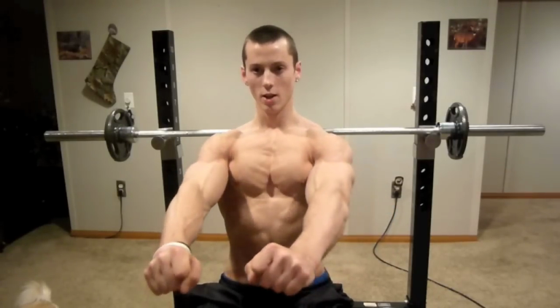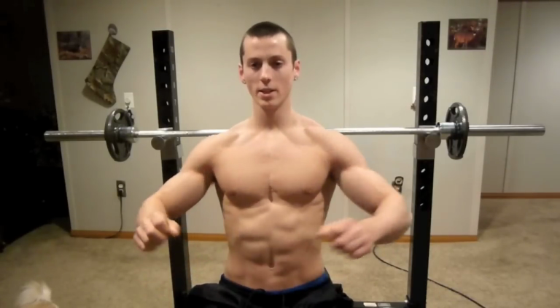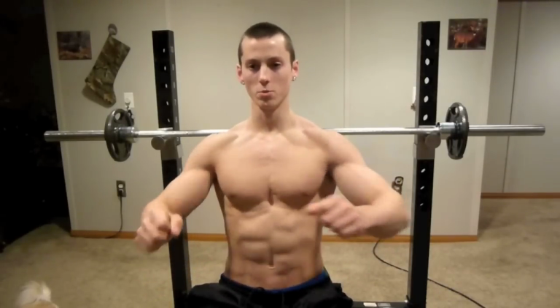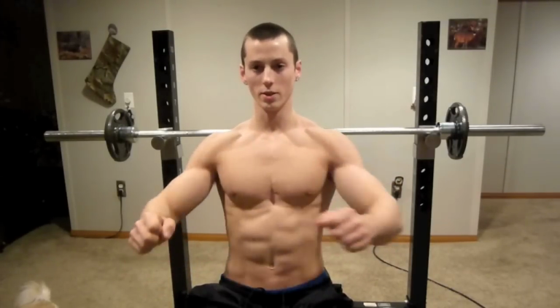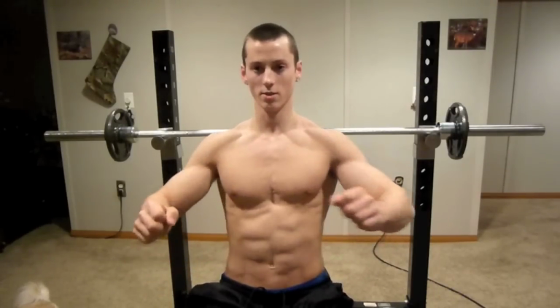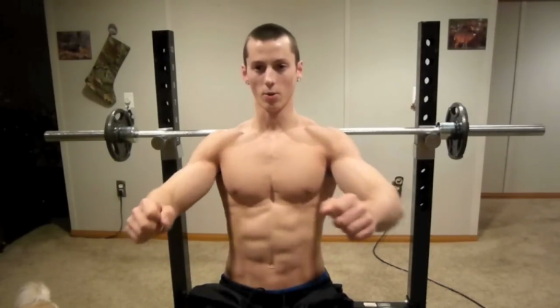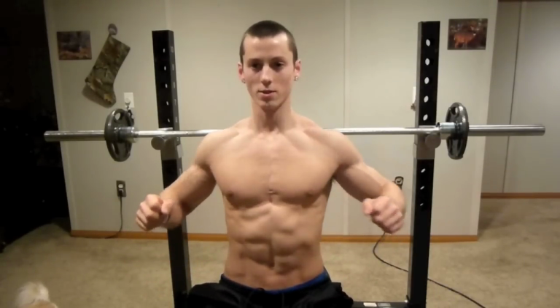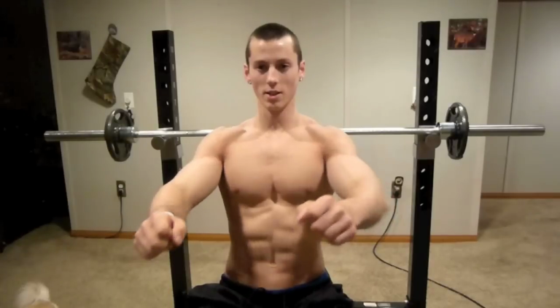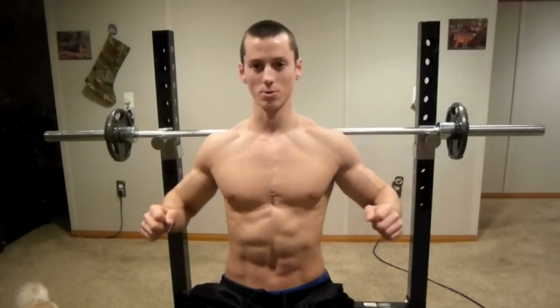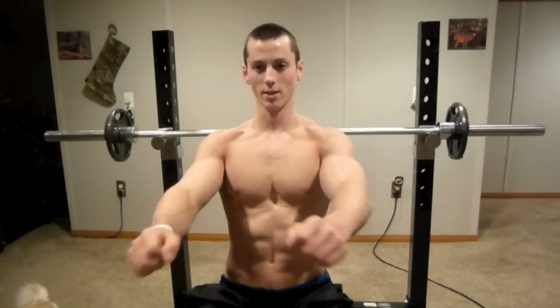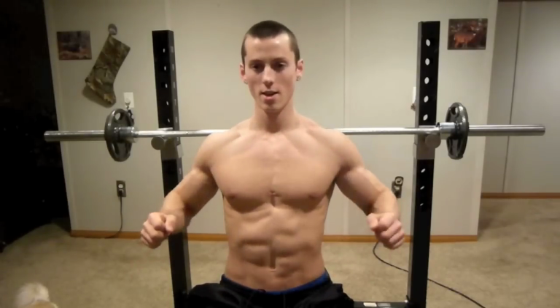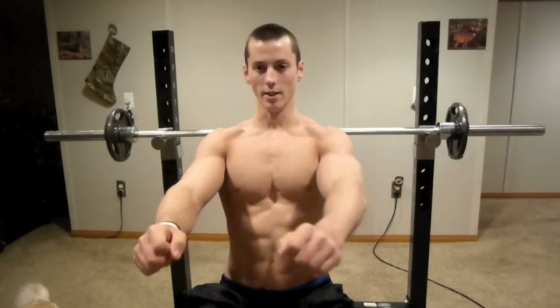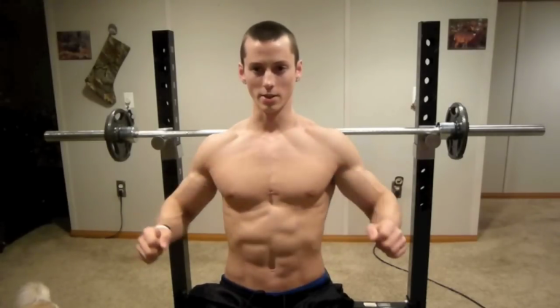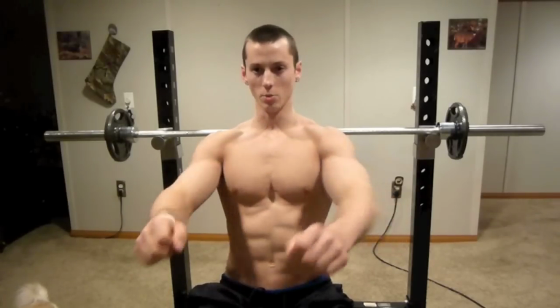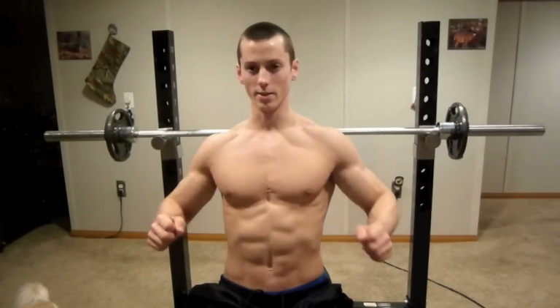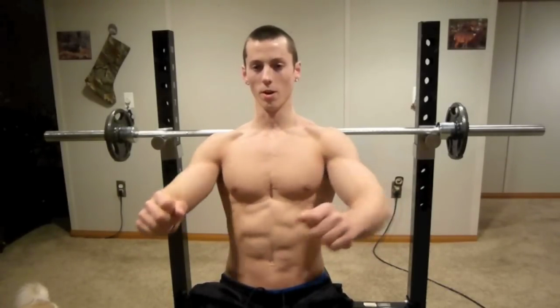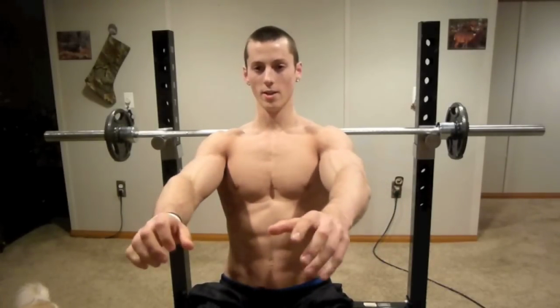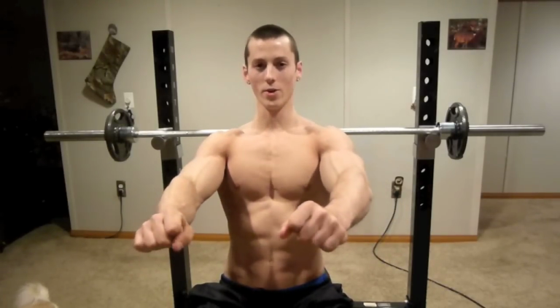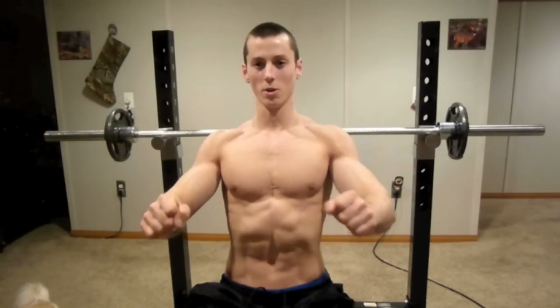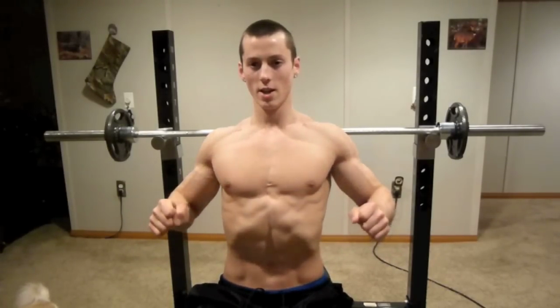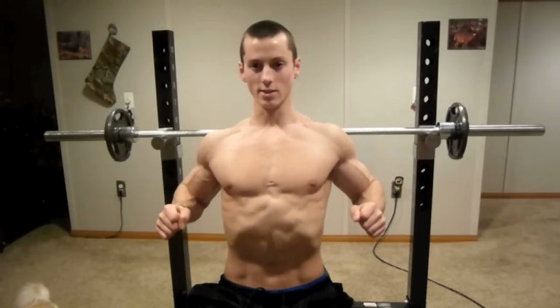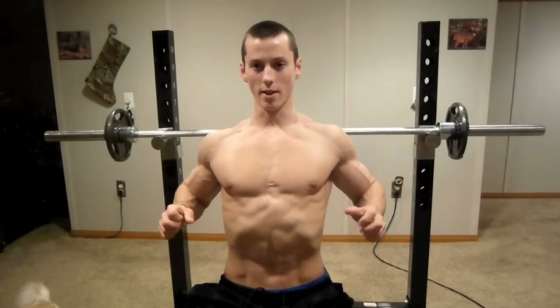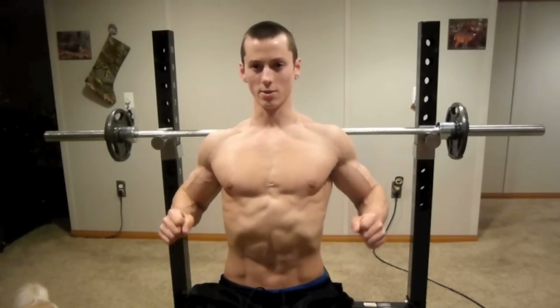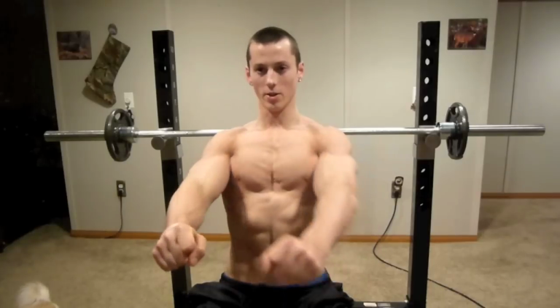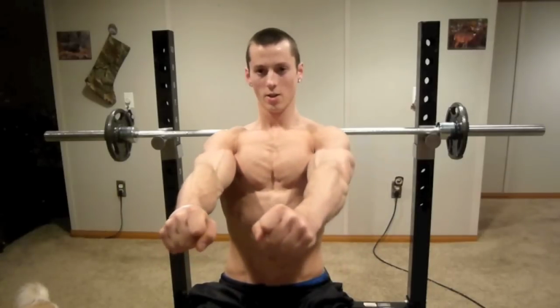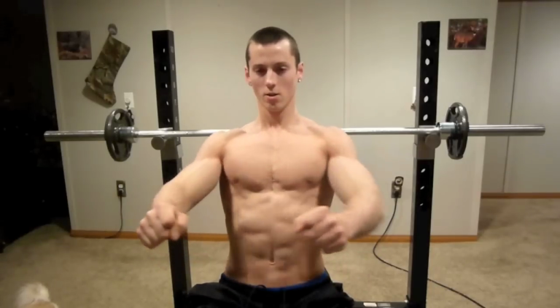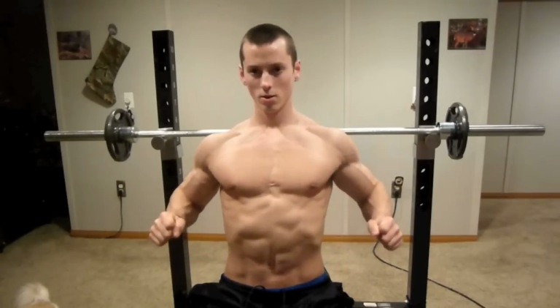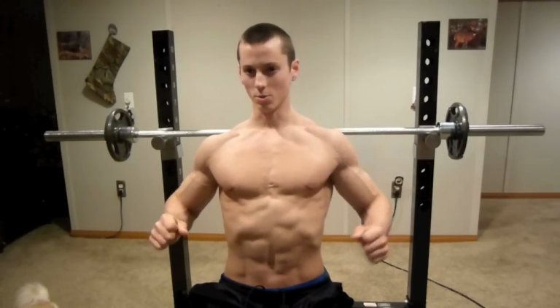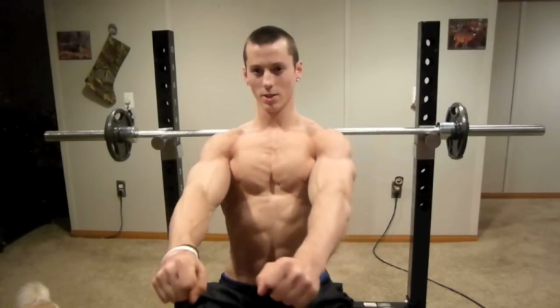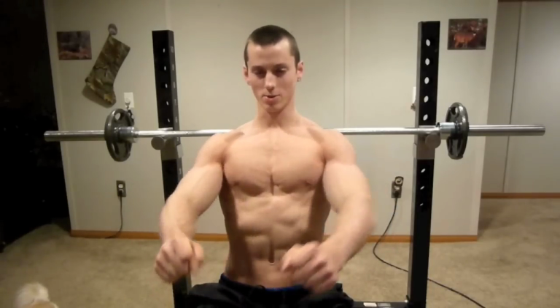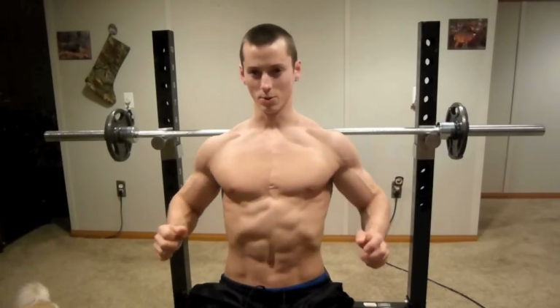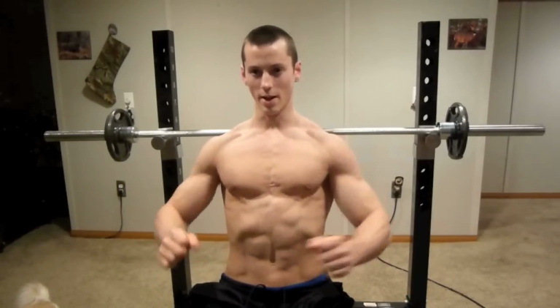You have to stretch at the bottom and fully contract throughout the entire movement — a big difference from just going through the motions. You can see my chest is contracting and it's stretching, but nowhere near as much when you do it properly. It's a completely different exercise when you do that.